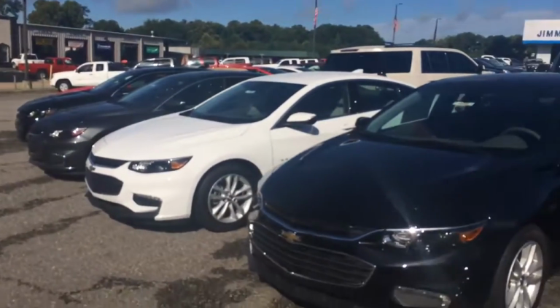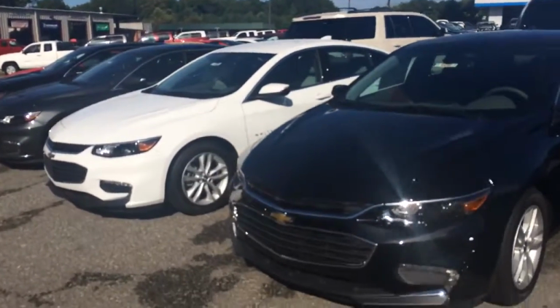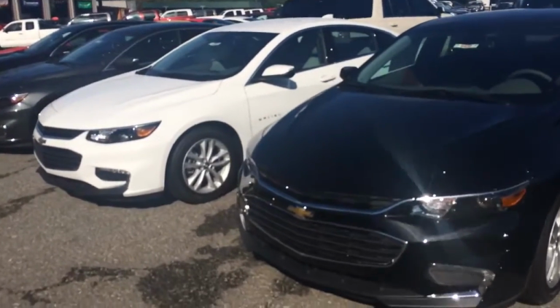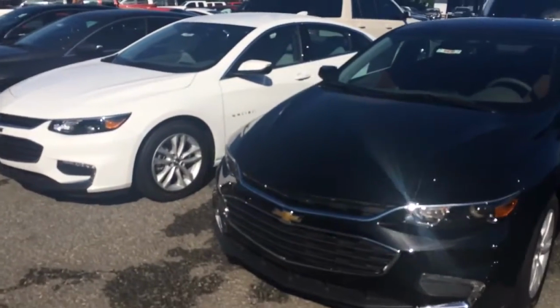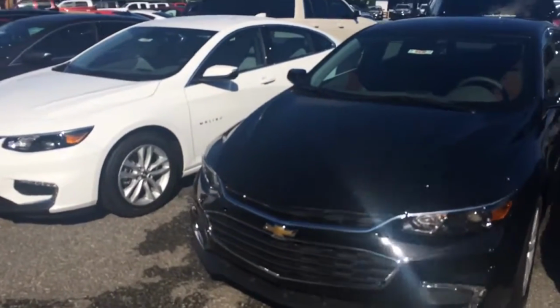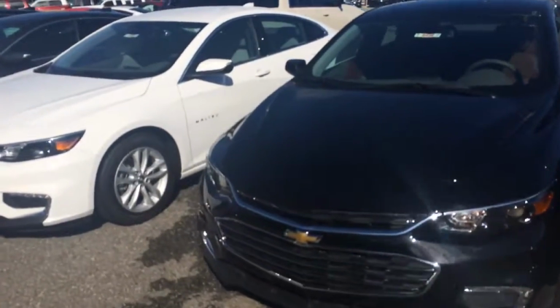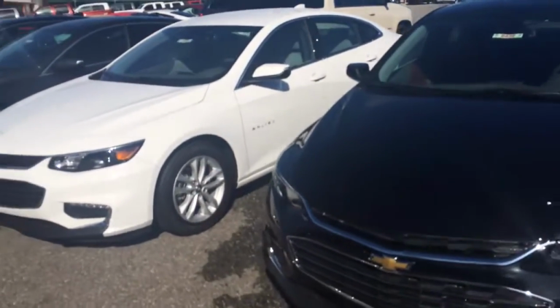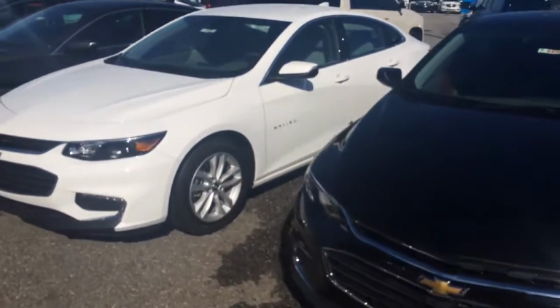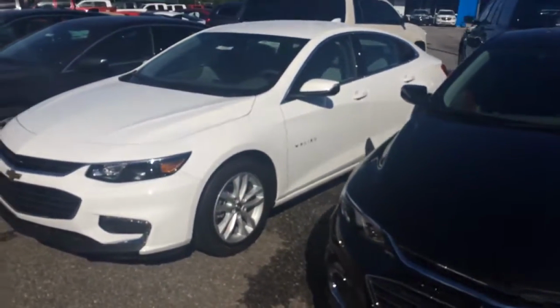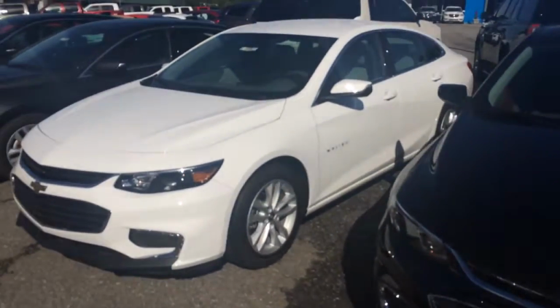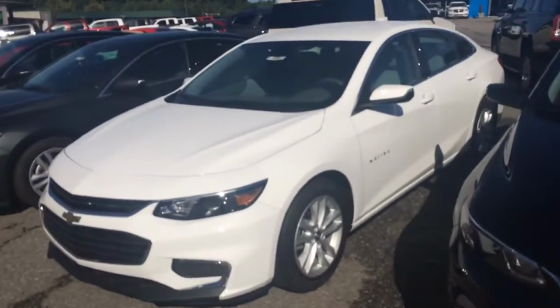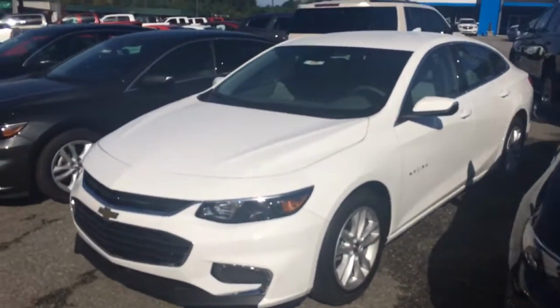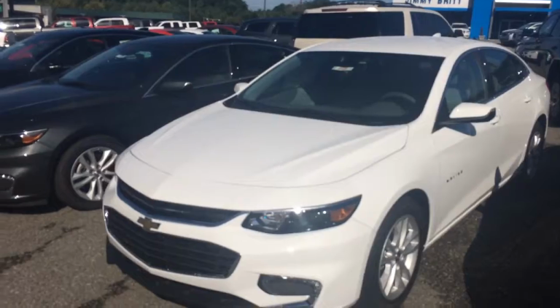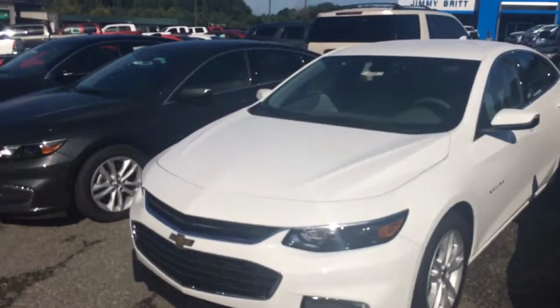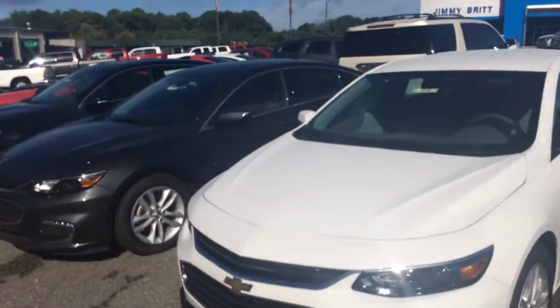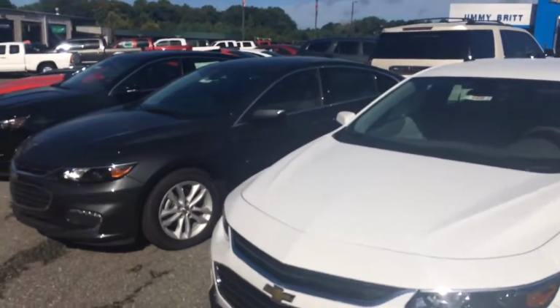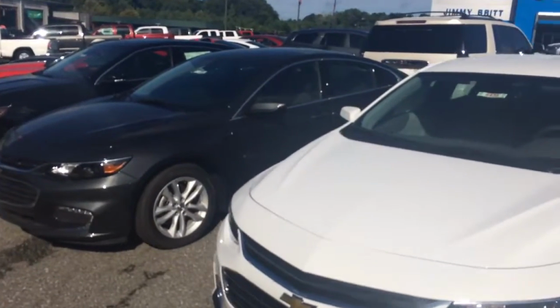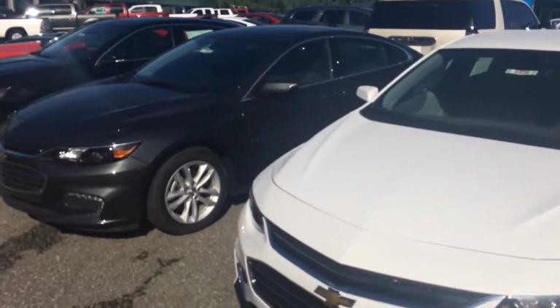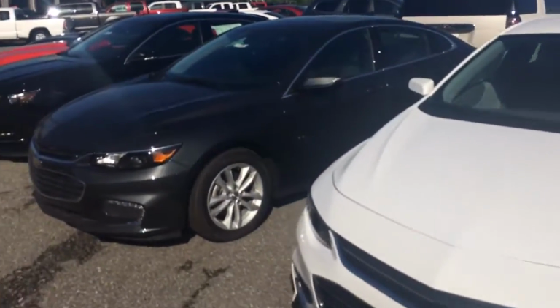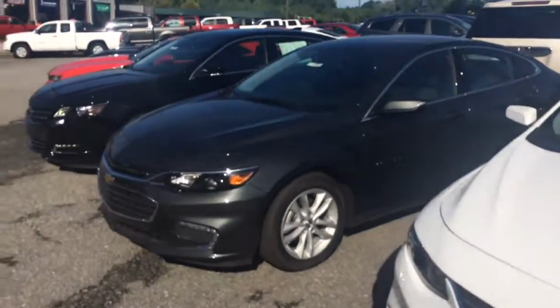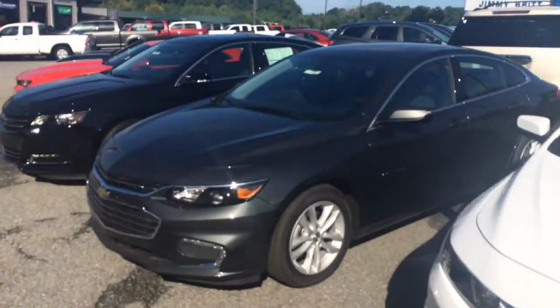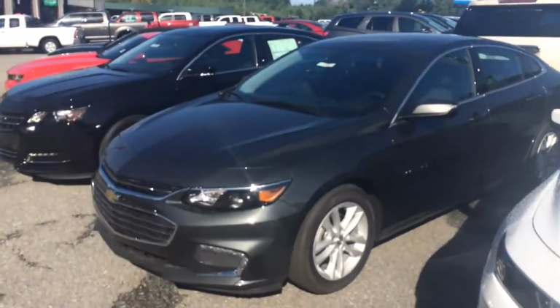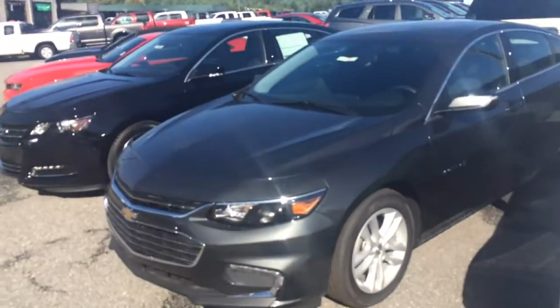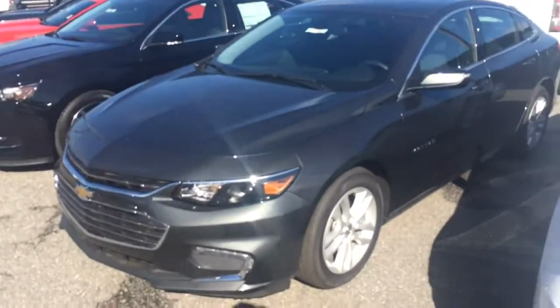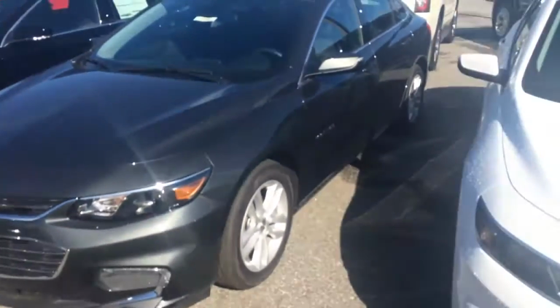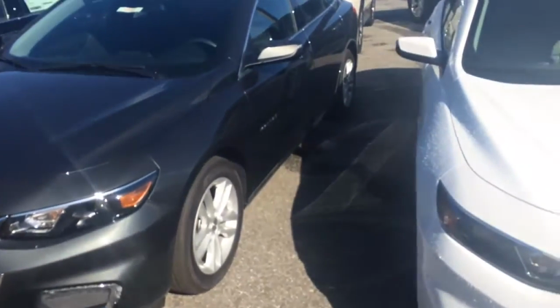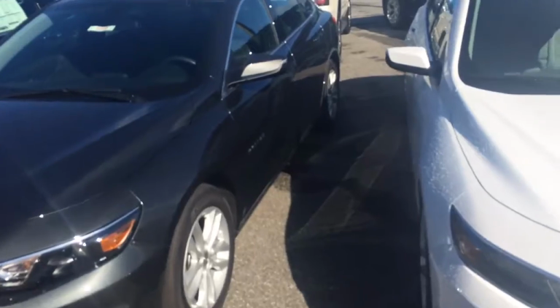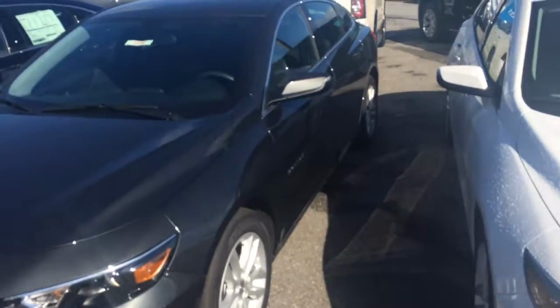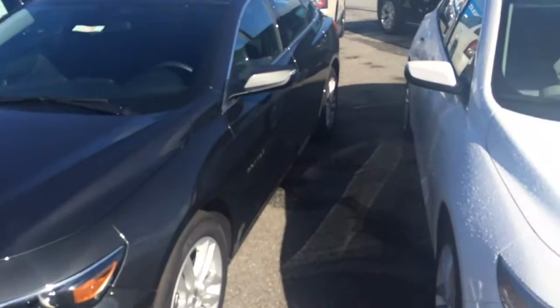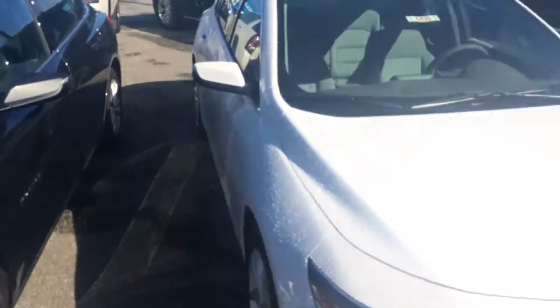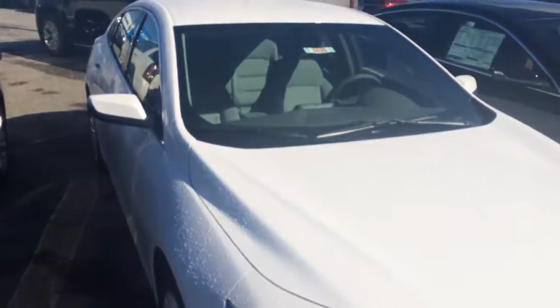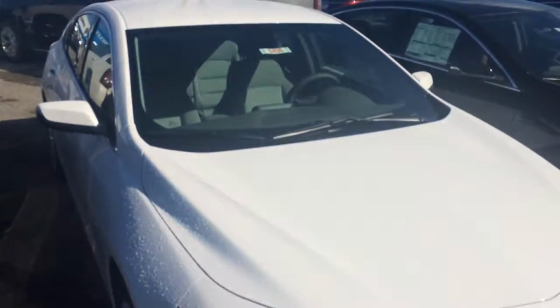Got them with leather, cloth, whatever you want, man. Four cylinder, six cylinder, loaded up and ready to go. I'm sure we can find you one with all the options and everything you're looking for. Just give me a call,